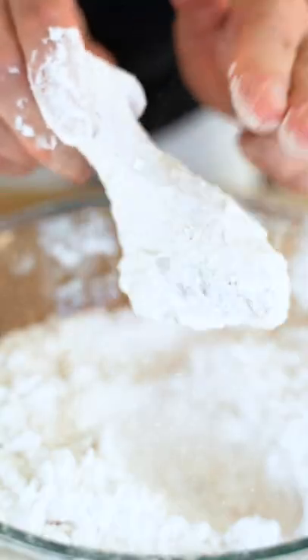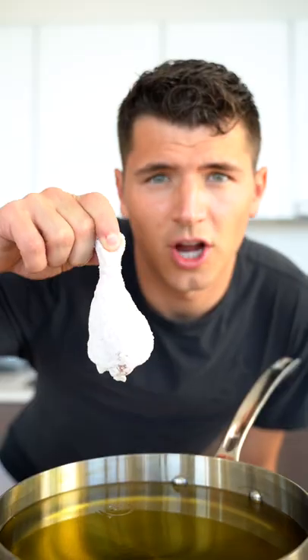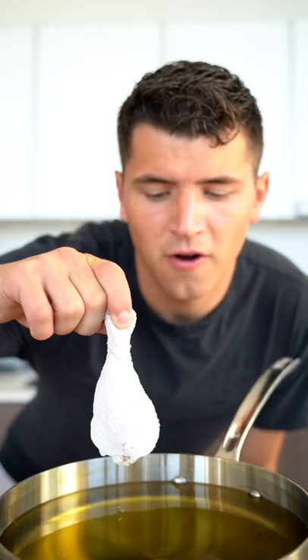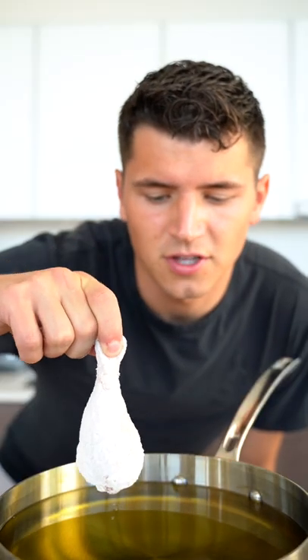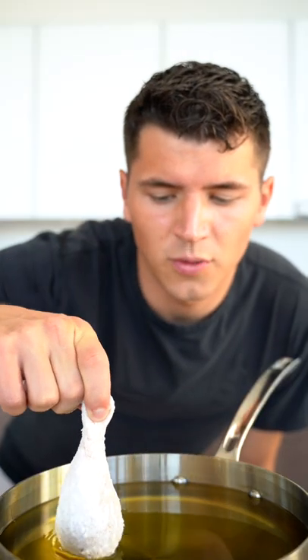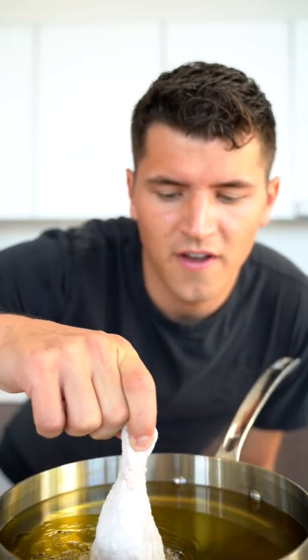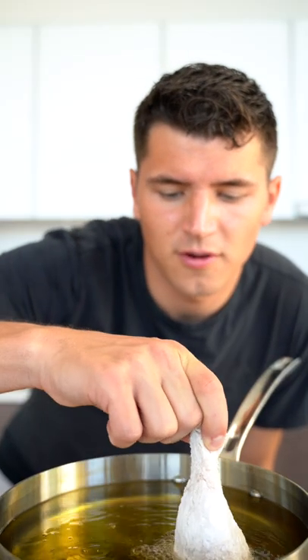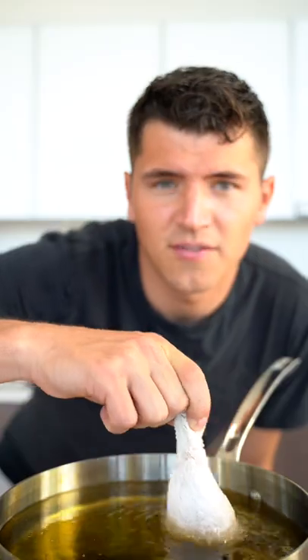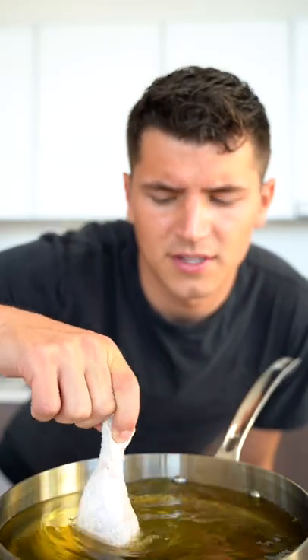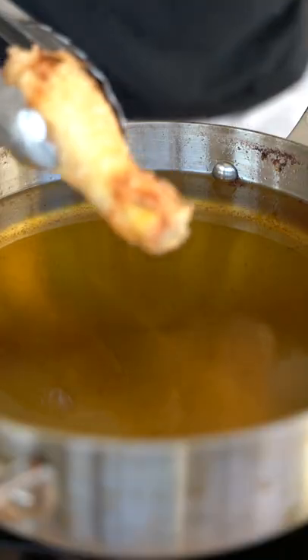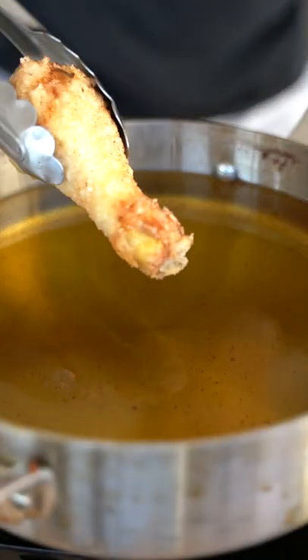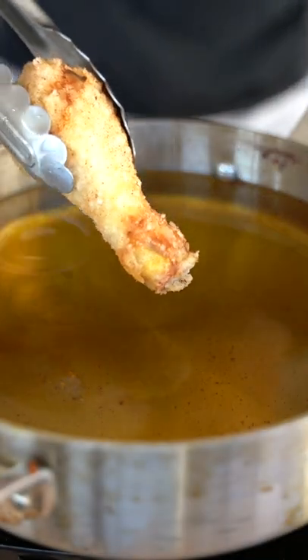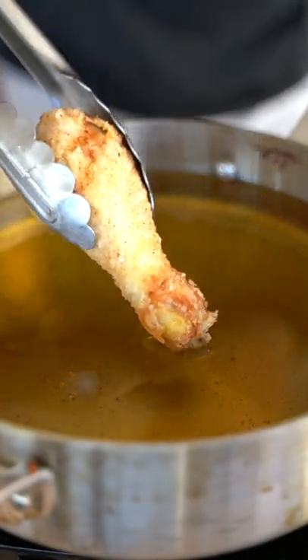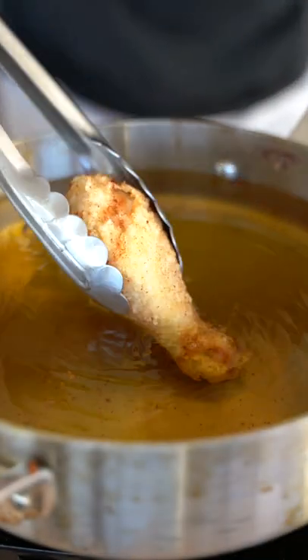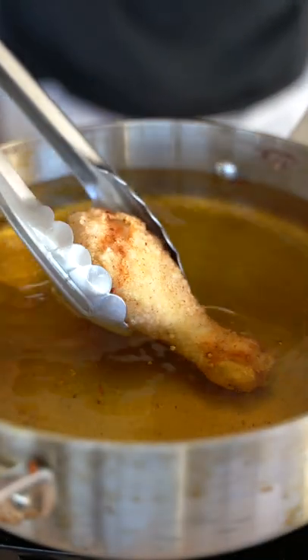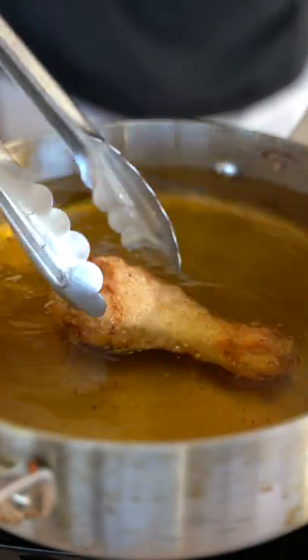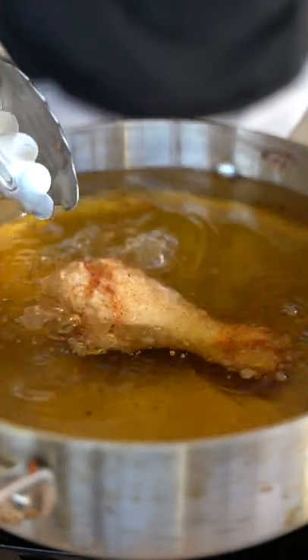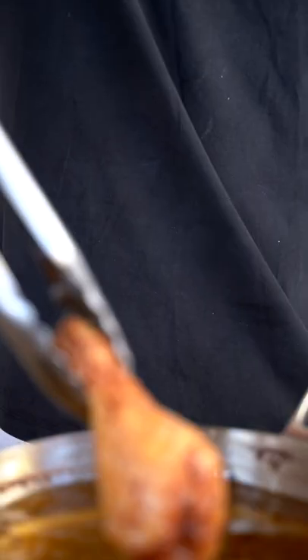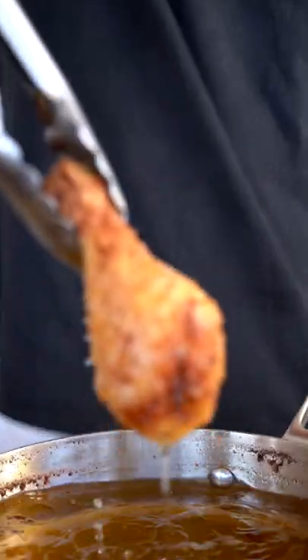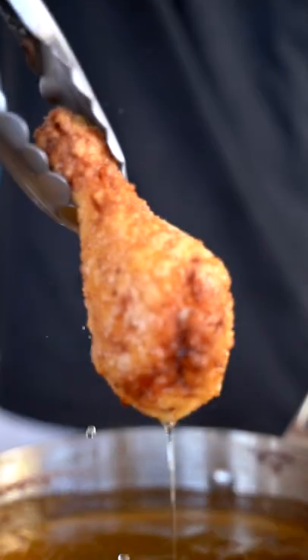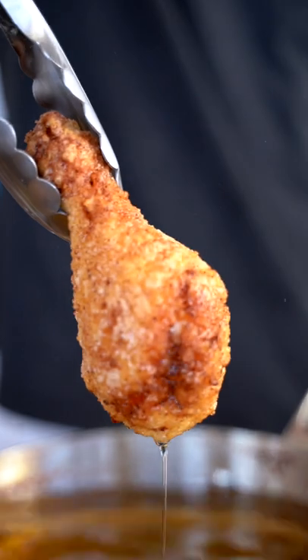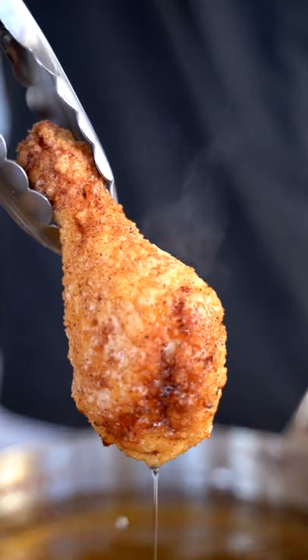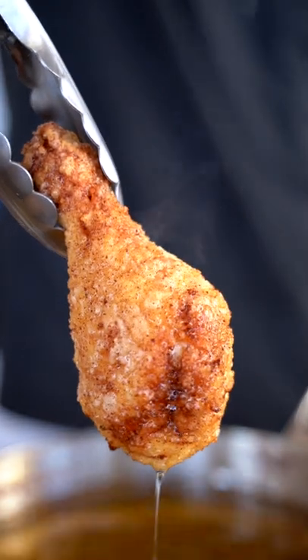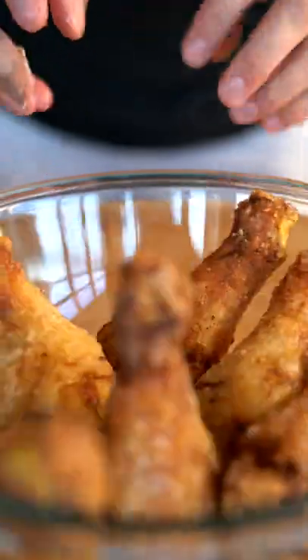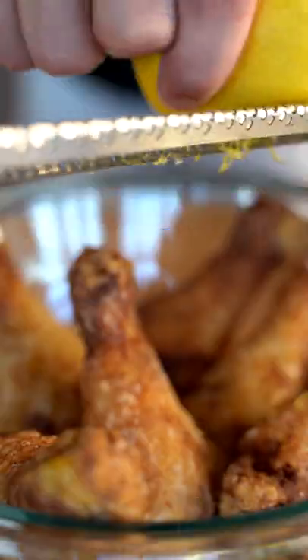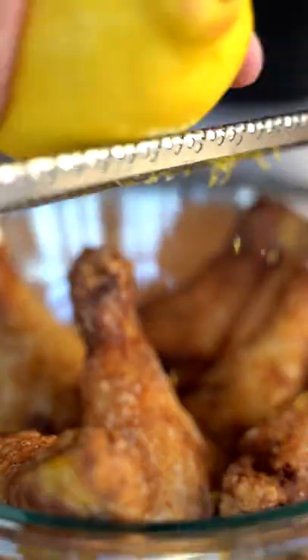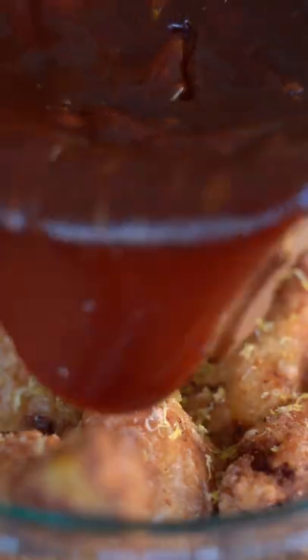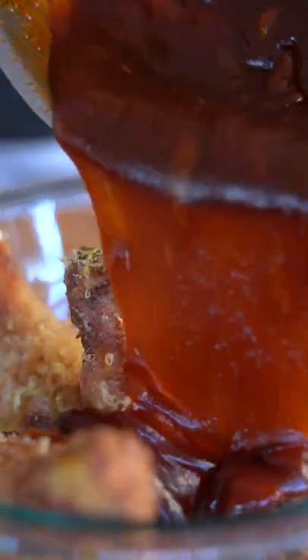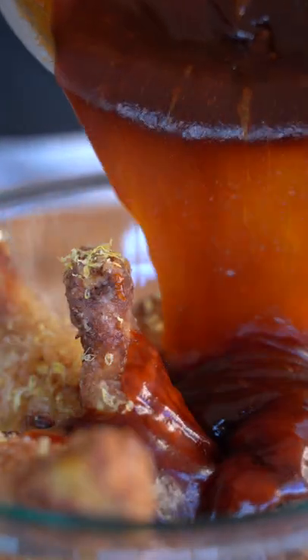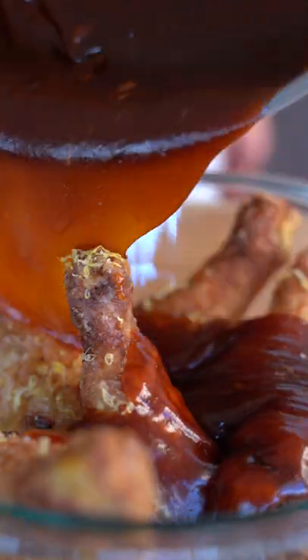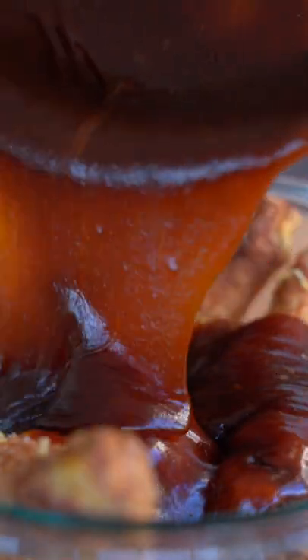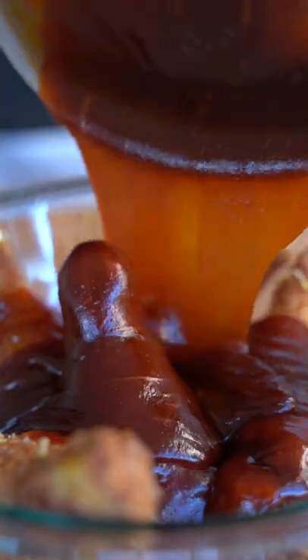We'll start by frying these at 325°F for about seven minutes, then fry another few minutes at 375°F till golden brown. Now that right there is crispy. Lemon zest and that sweet, delicious barbecue sauce.